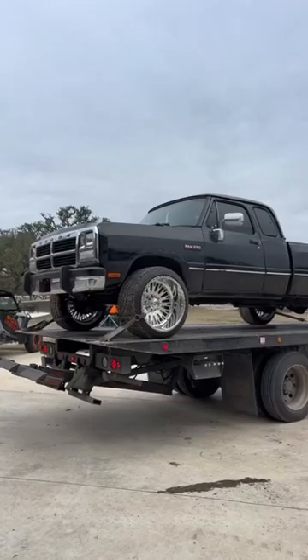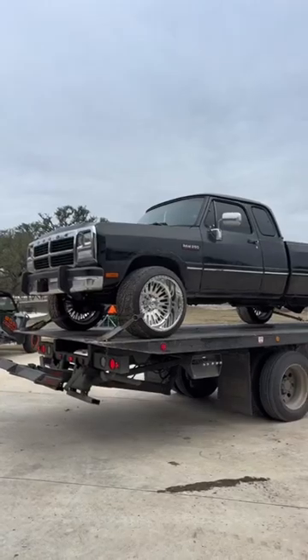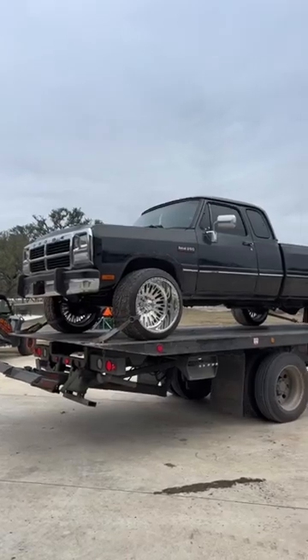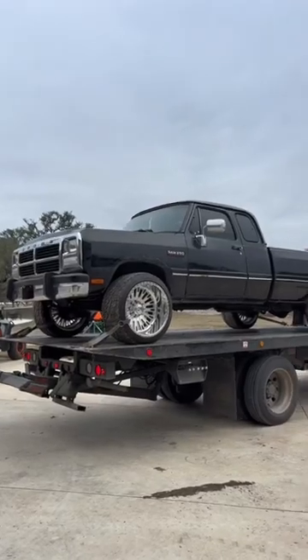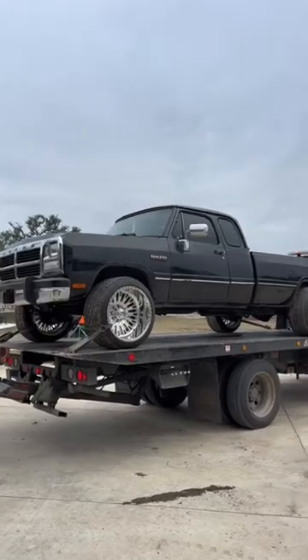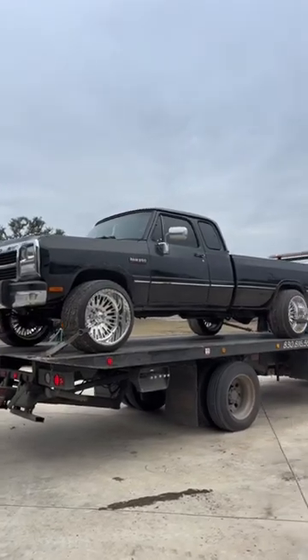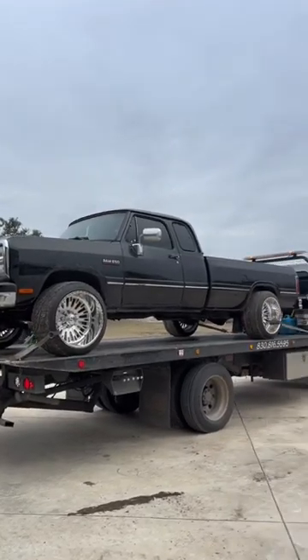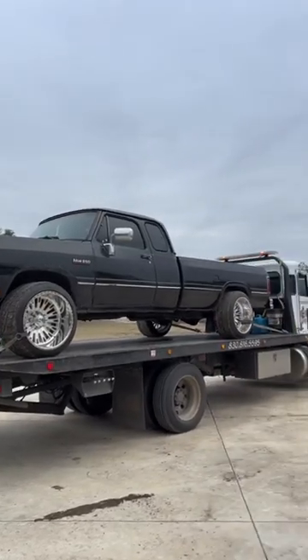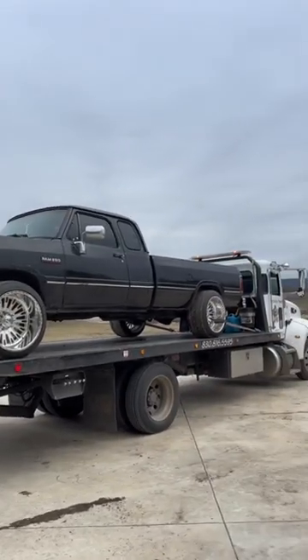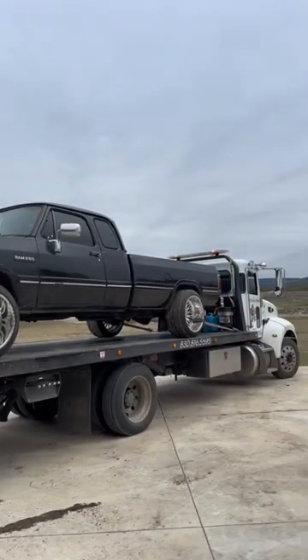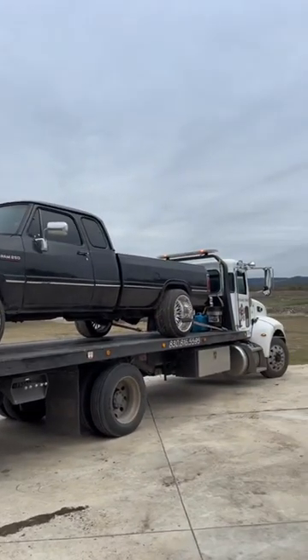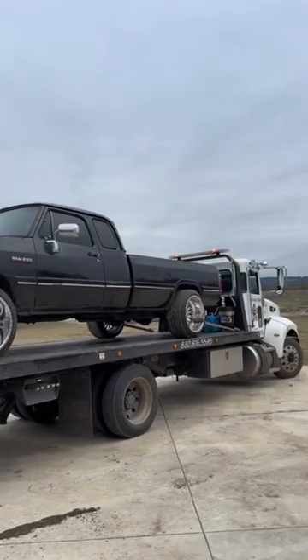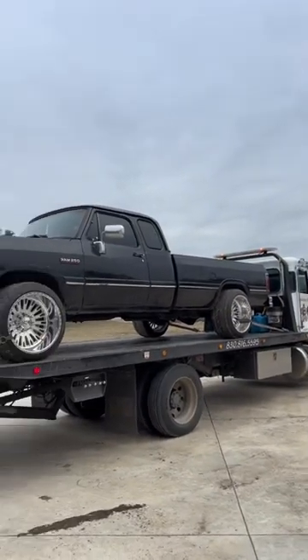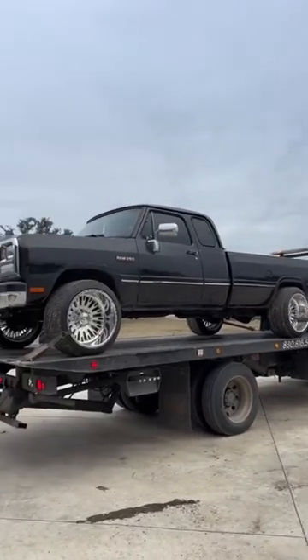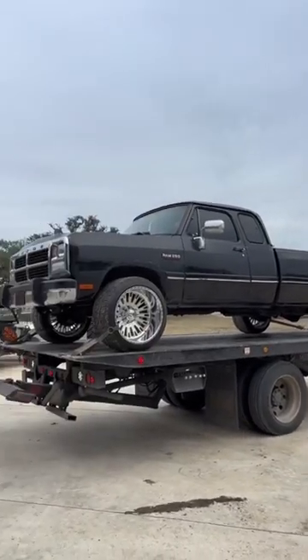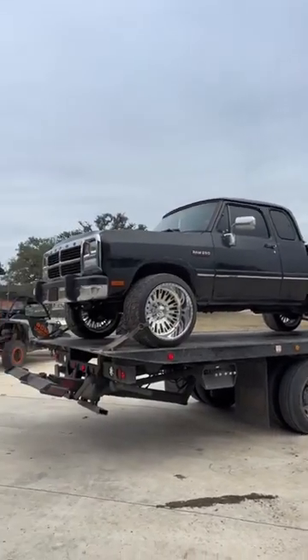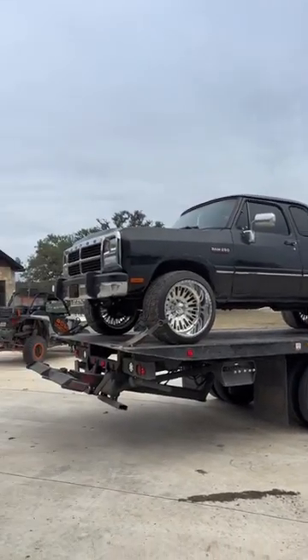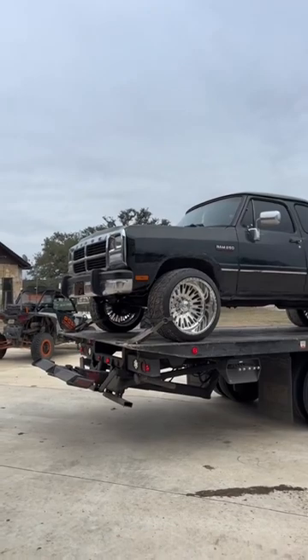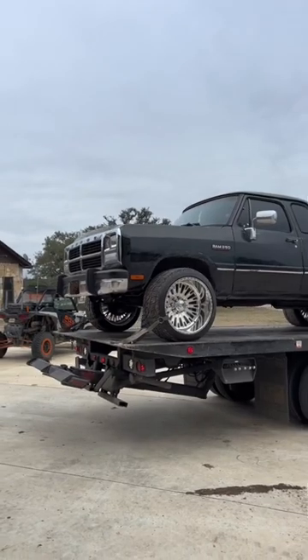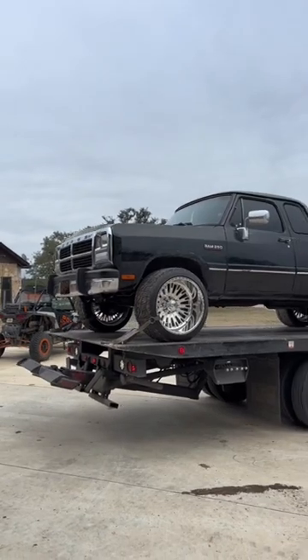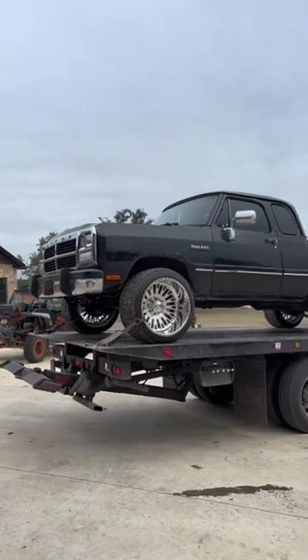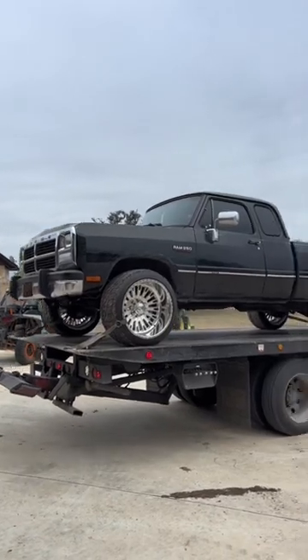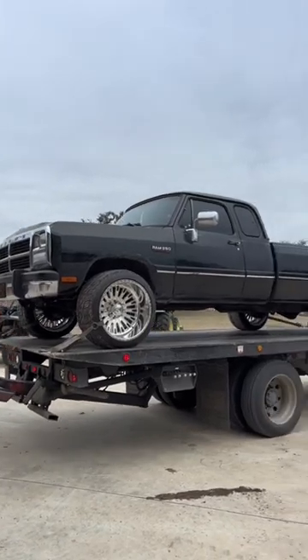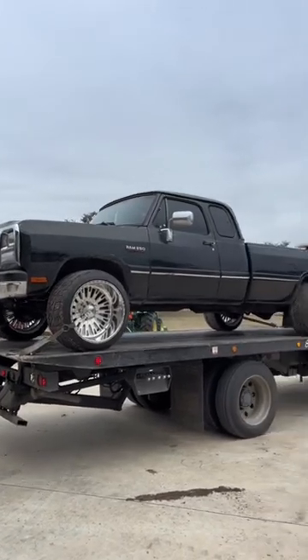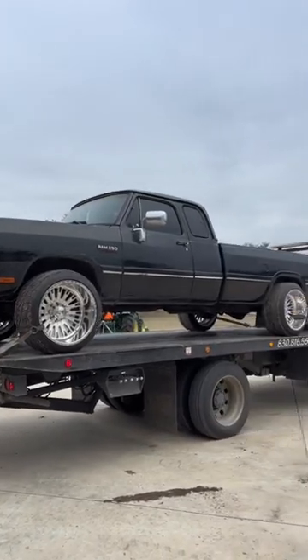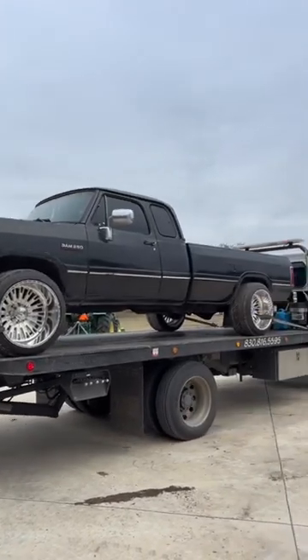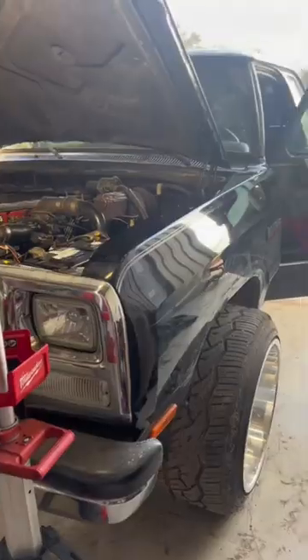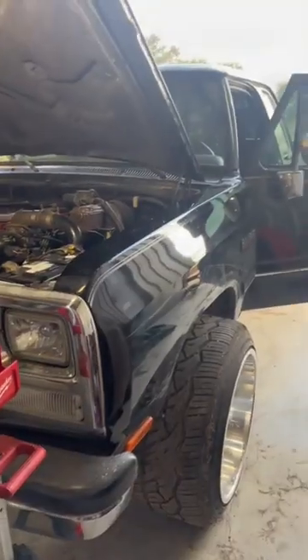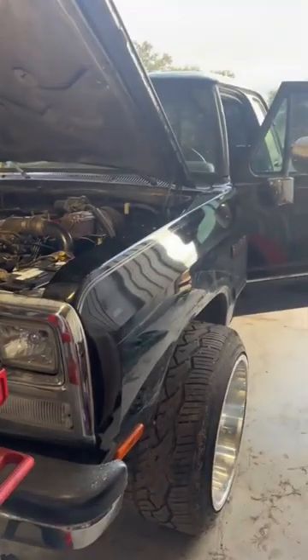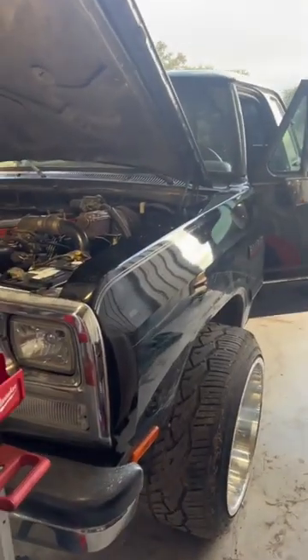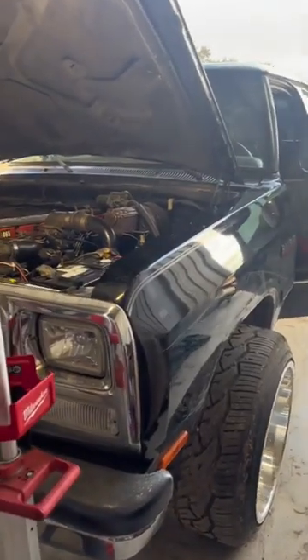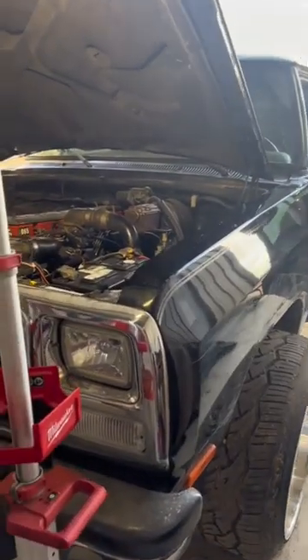We got a beautiful first-gen Cummins getting trailered in today for a fuel leak. We went ahead and pulled the truck in.